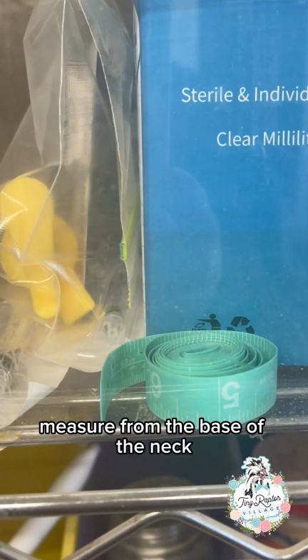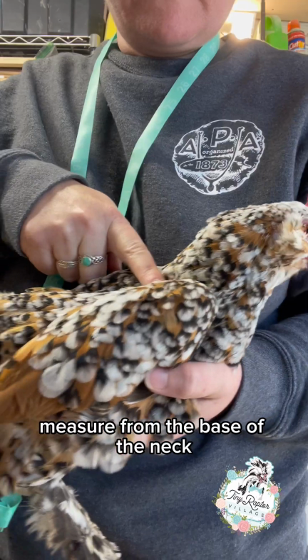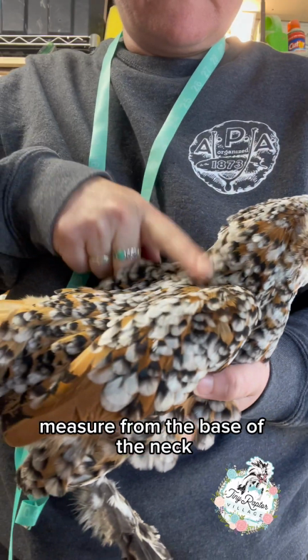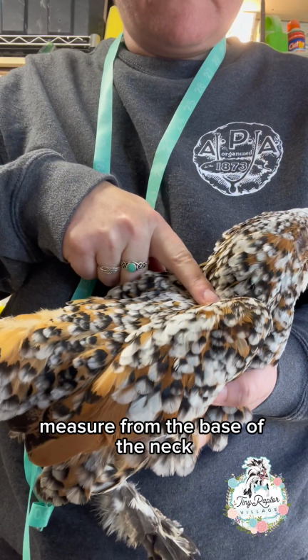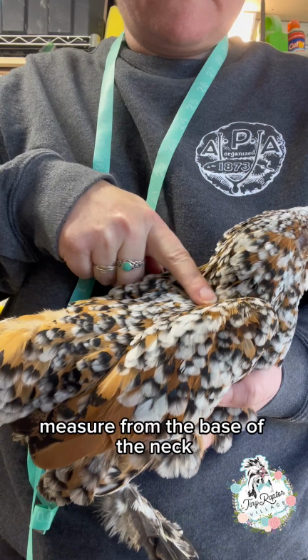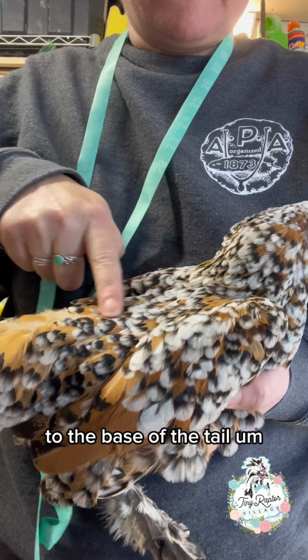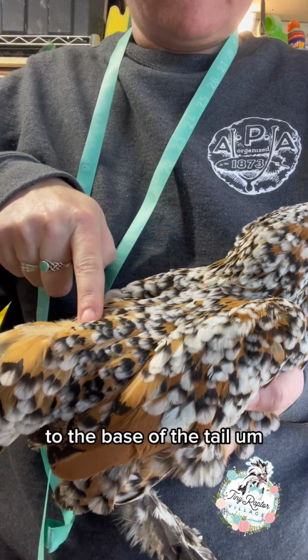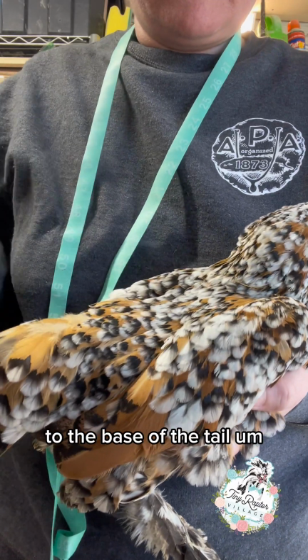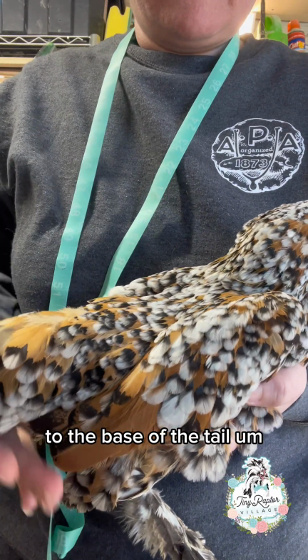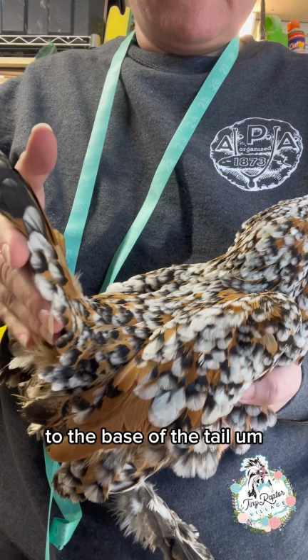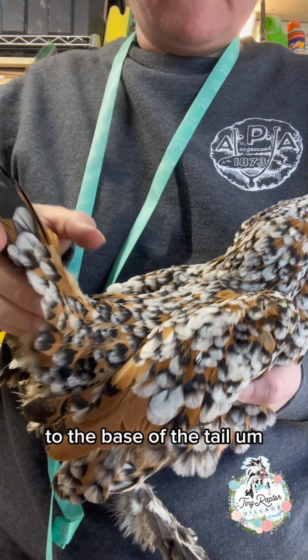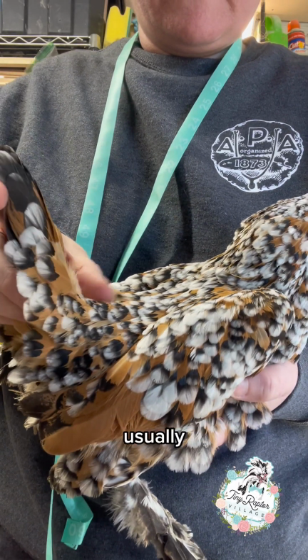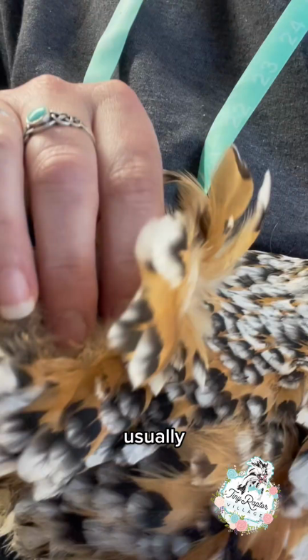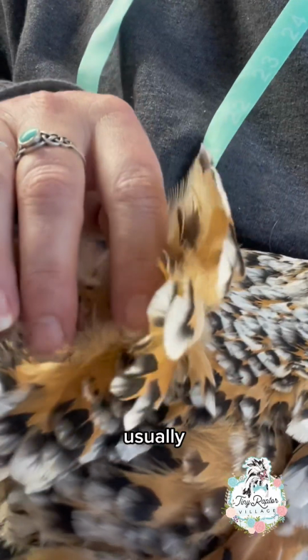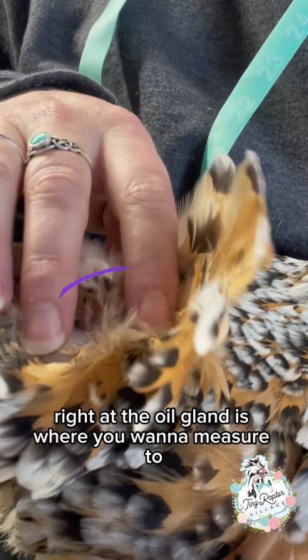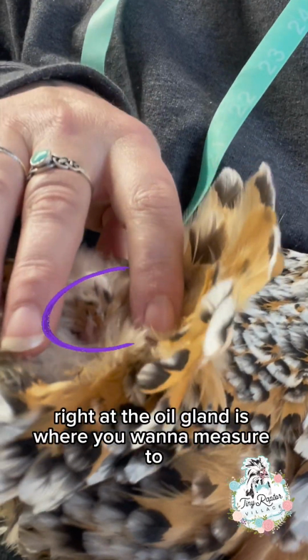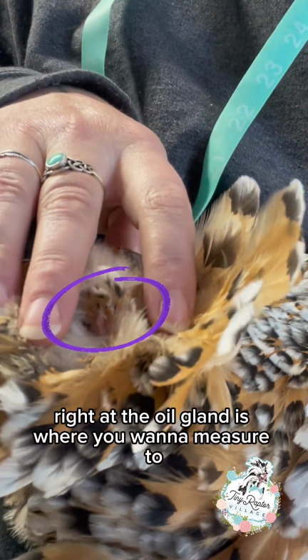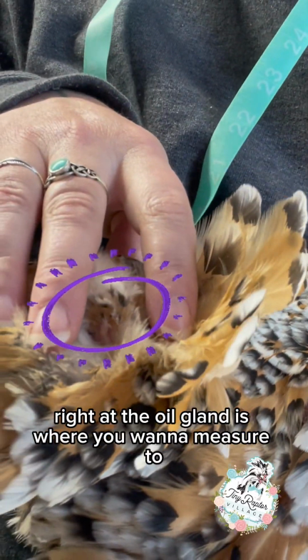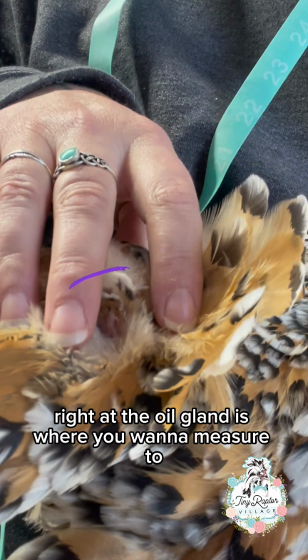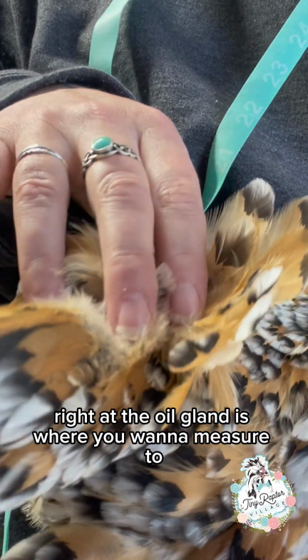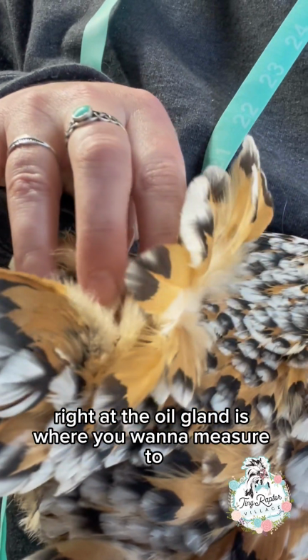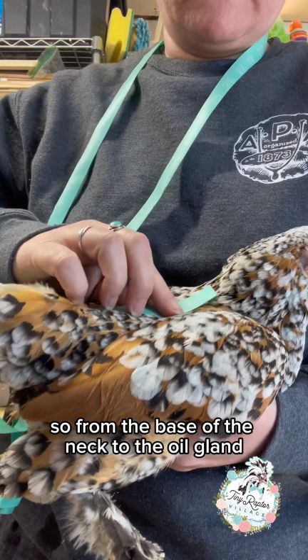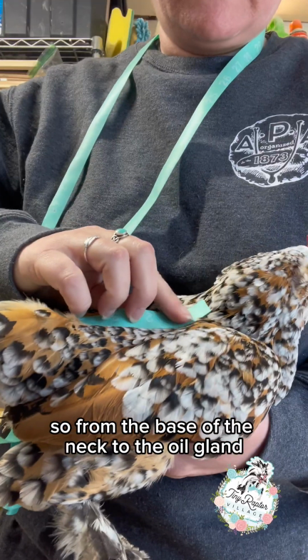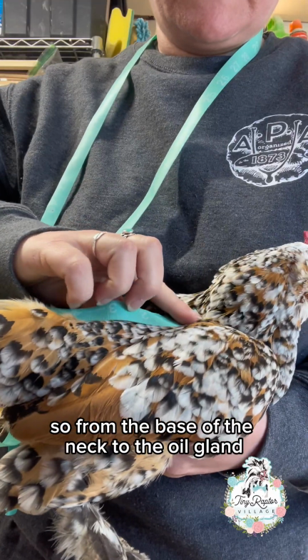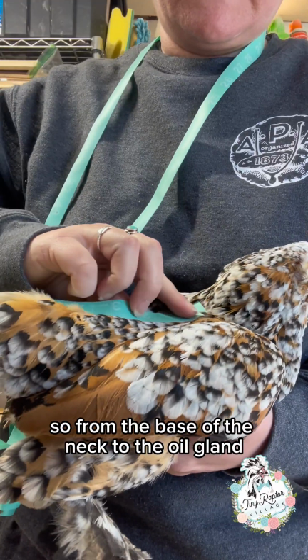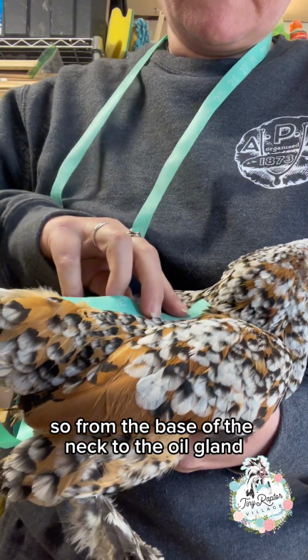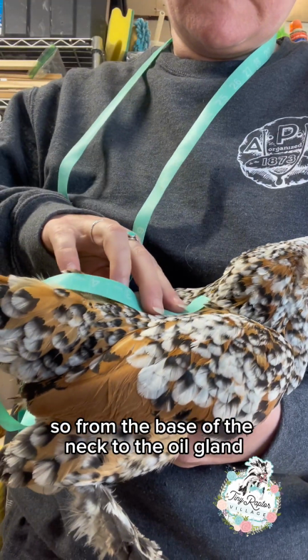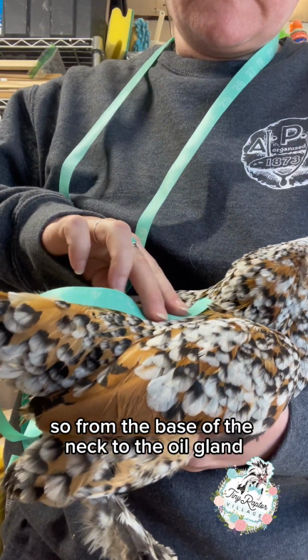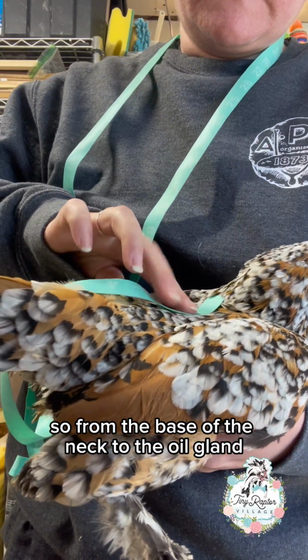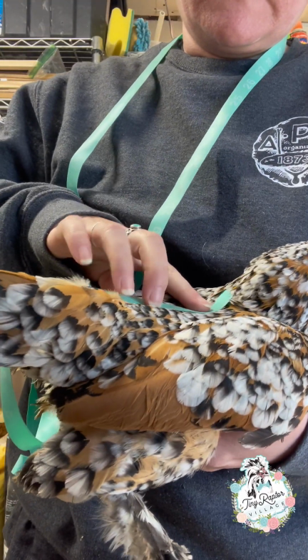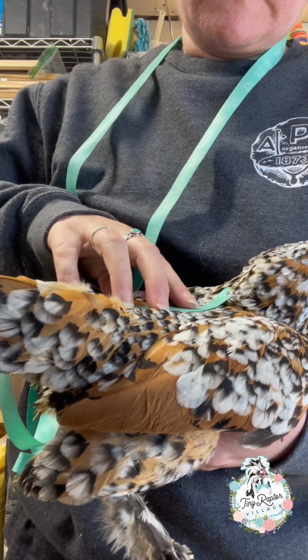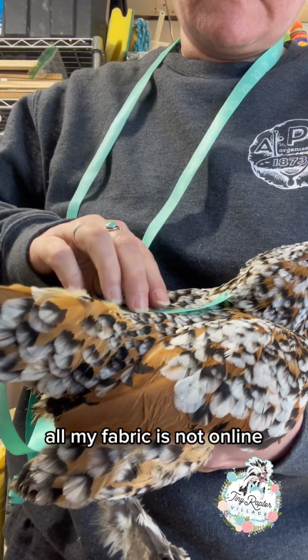Measure from the base of the neck to the base of the tail — usually right at the oil gland is where you want to measure to. So from the base of the neck to the oil gland.